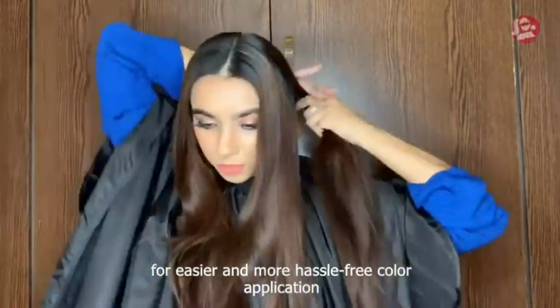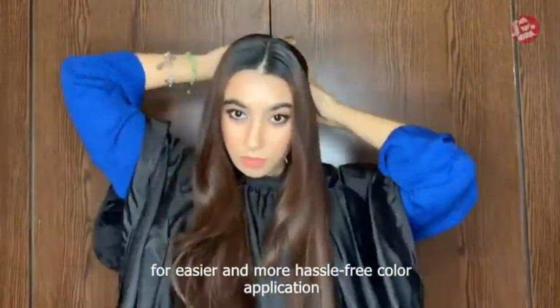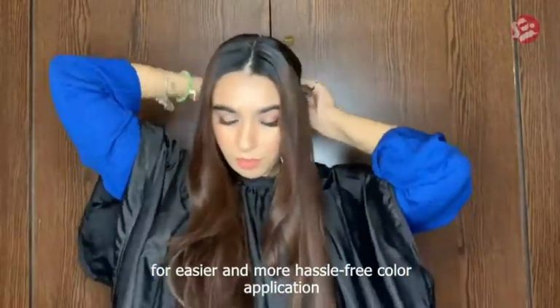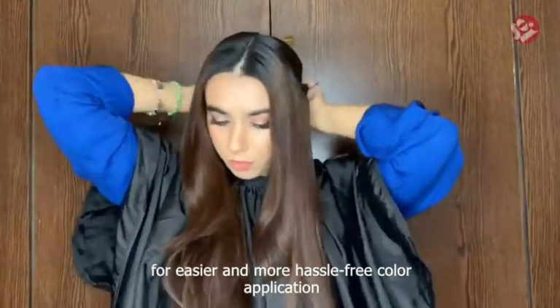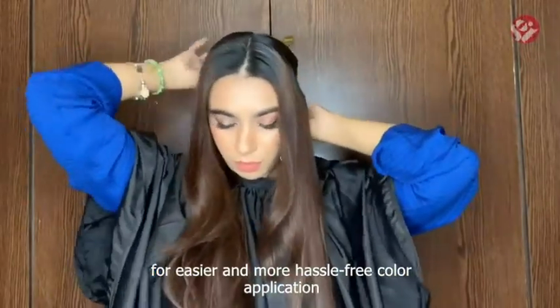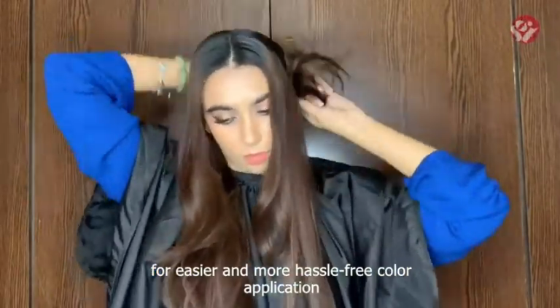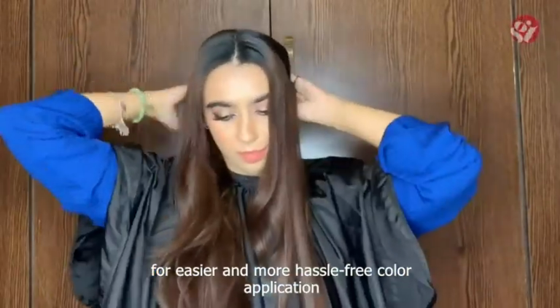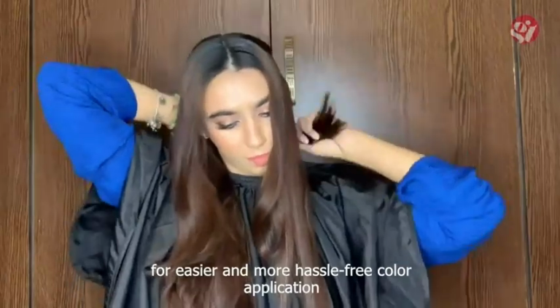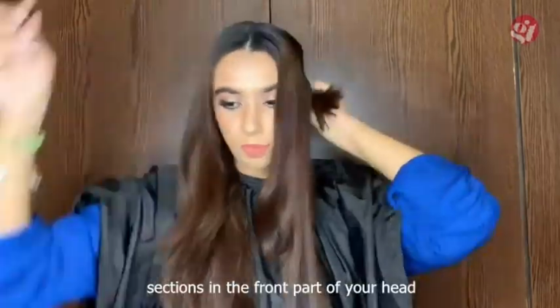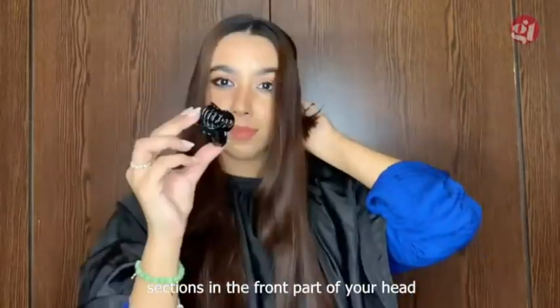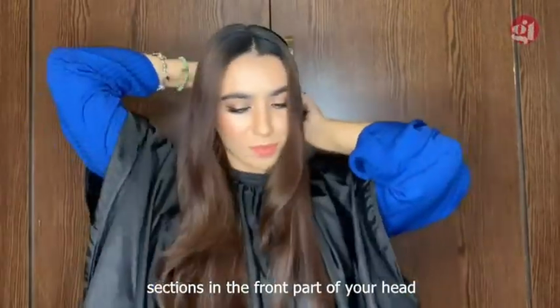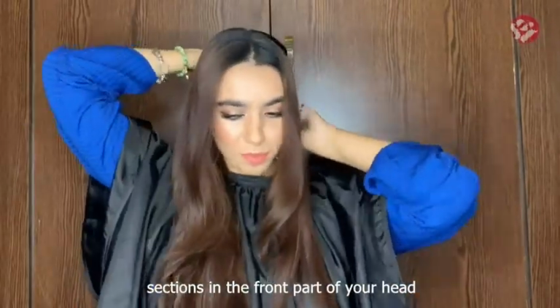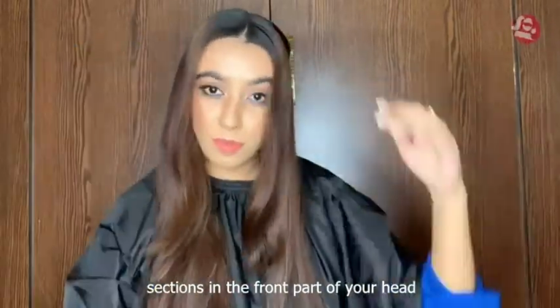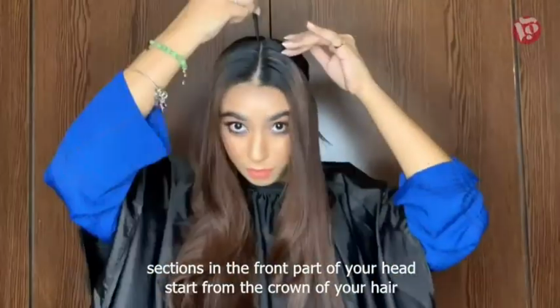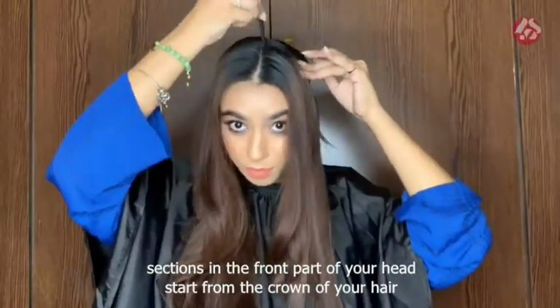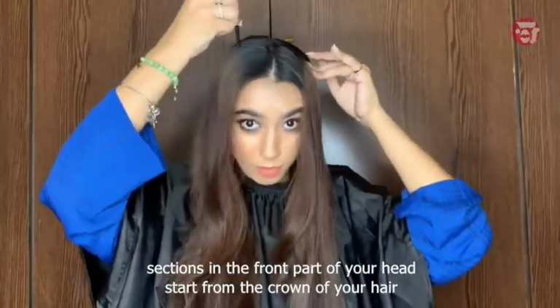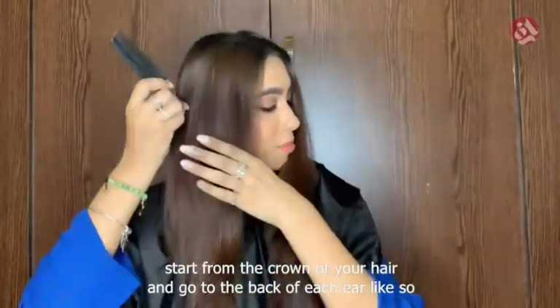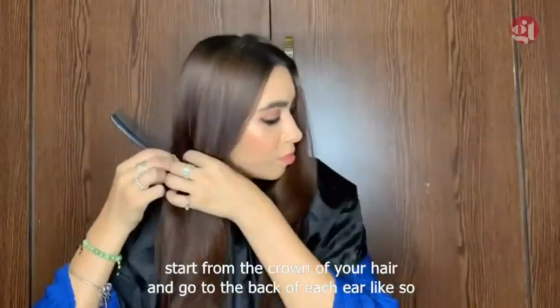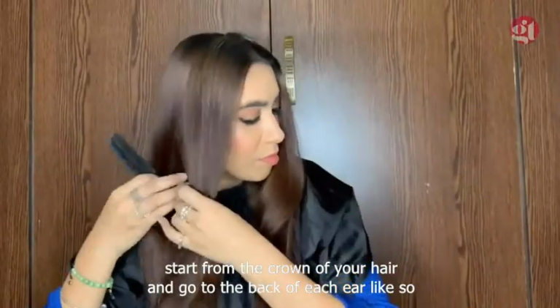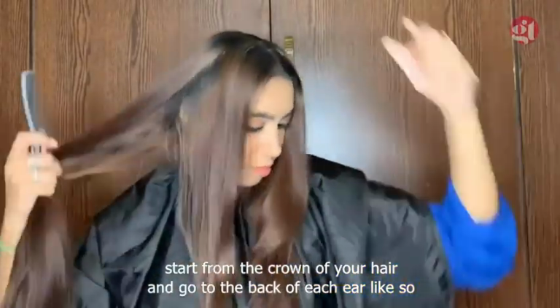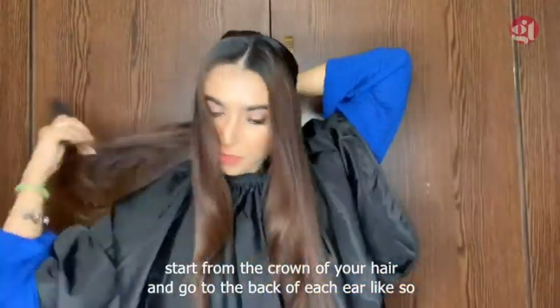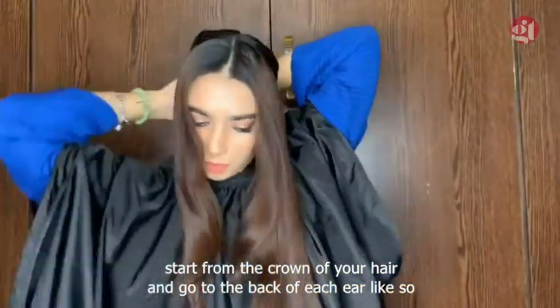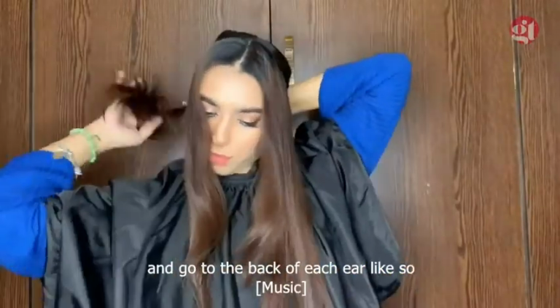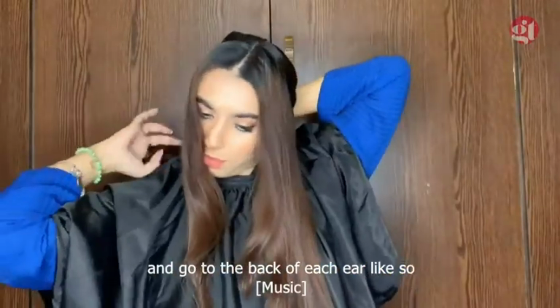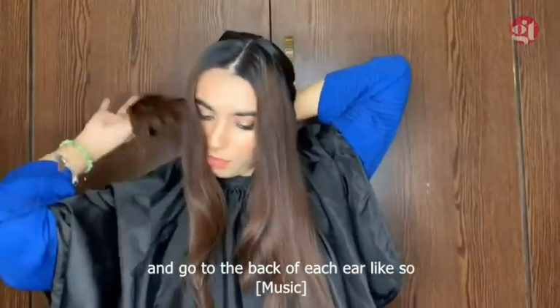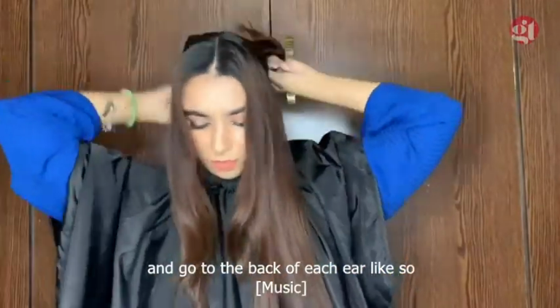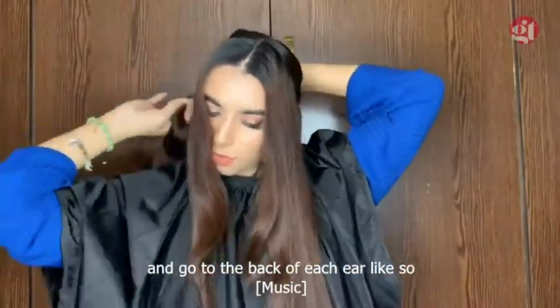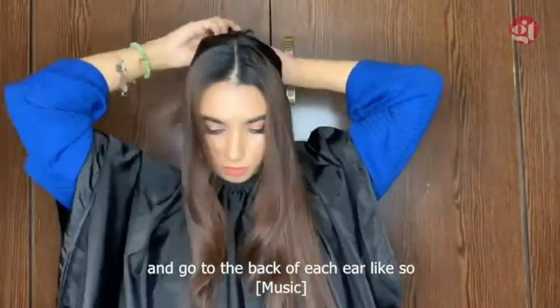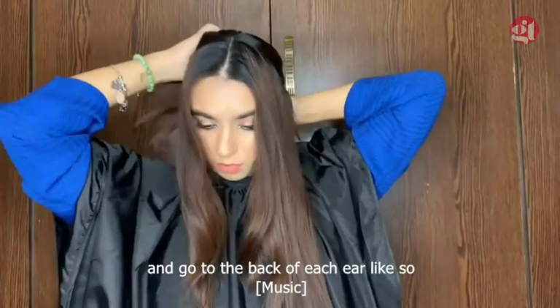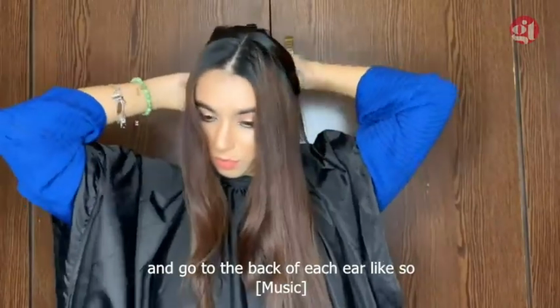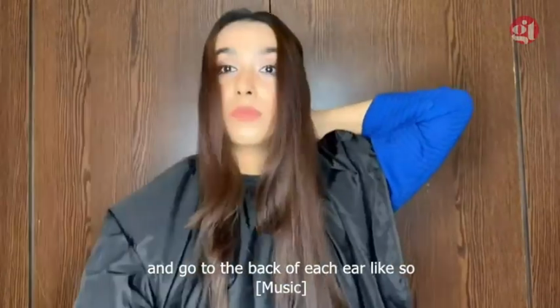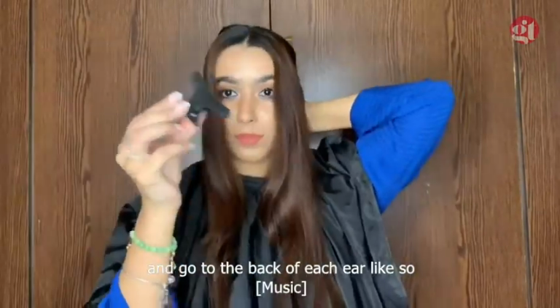Sections in the front part of your head start from the crown of your hair and go to the back of each ear like so. Simply use a bunch of hair clips to keep each section in place.